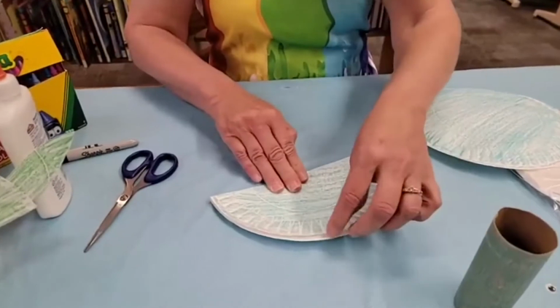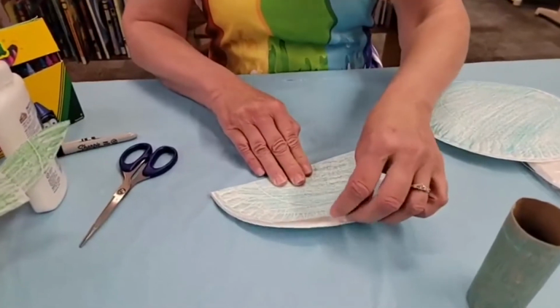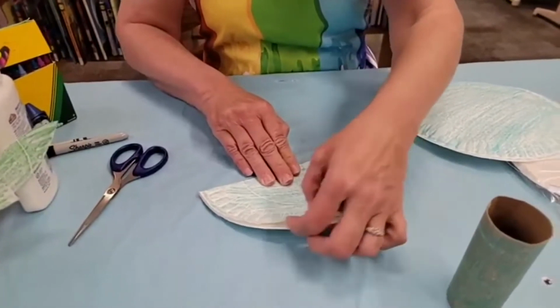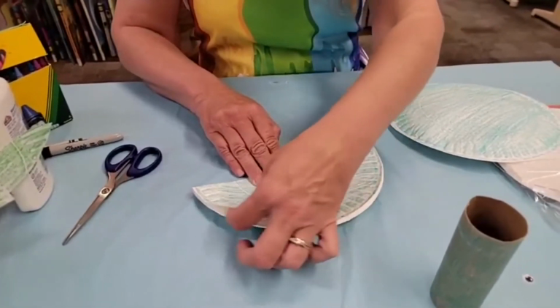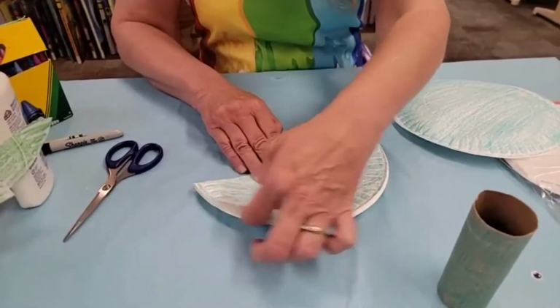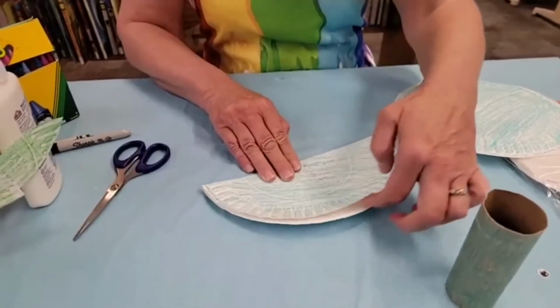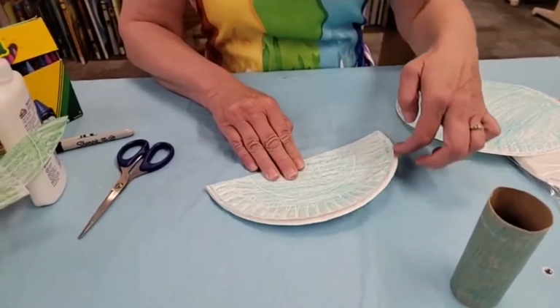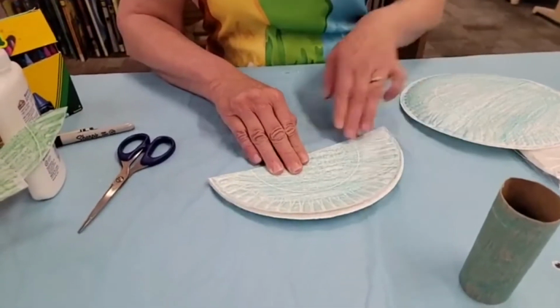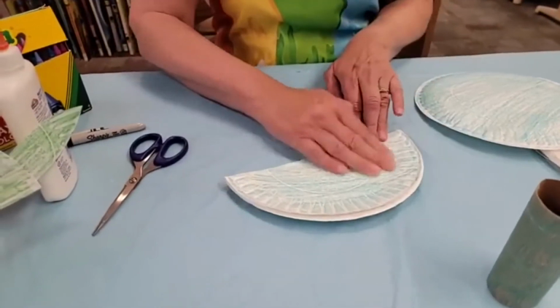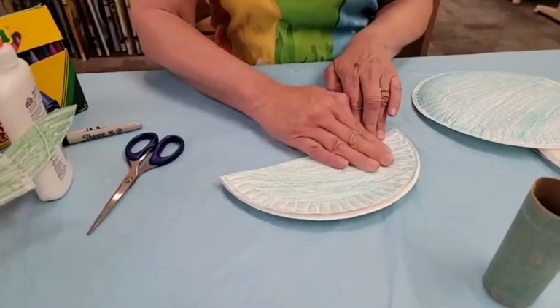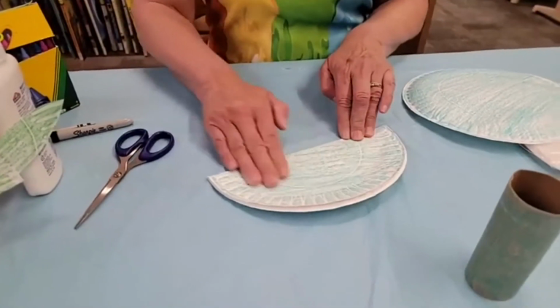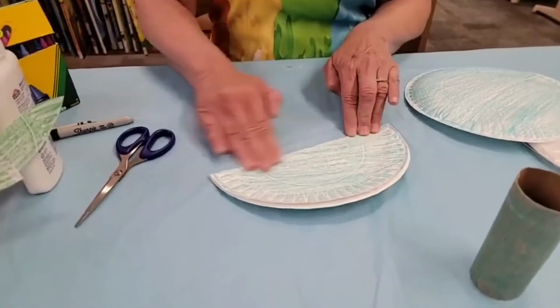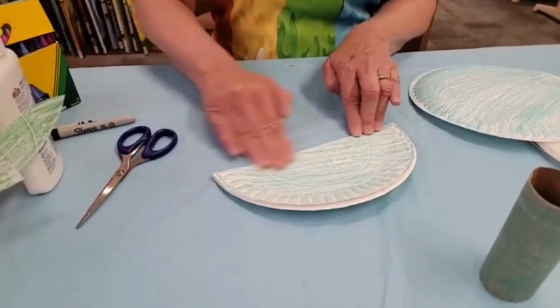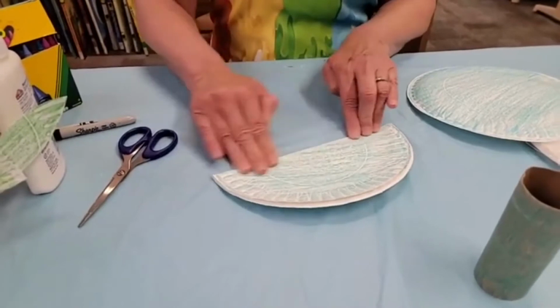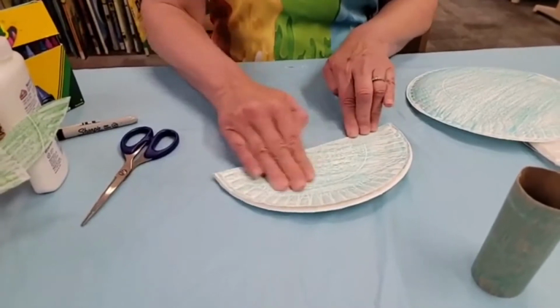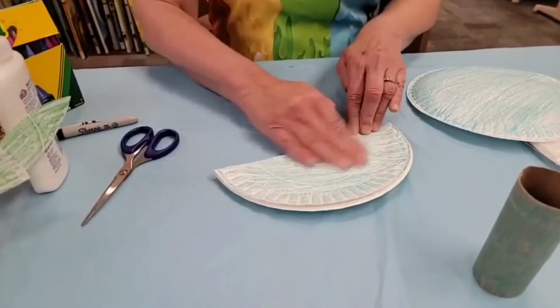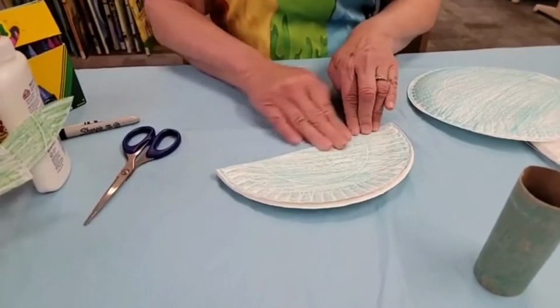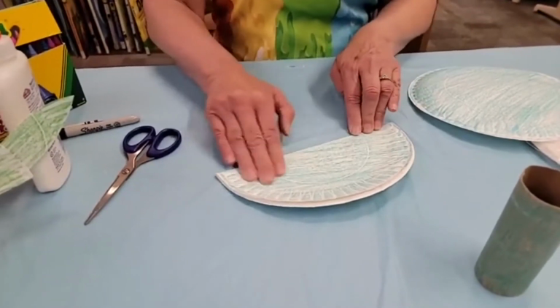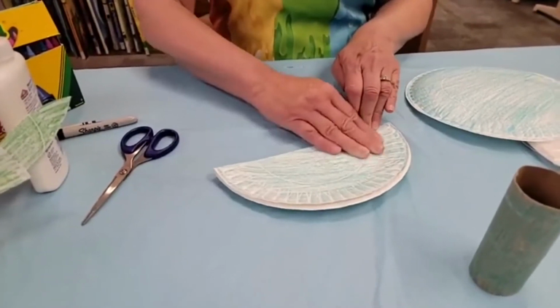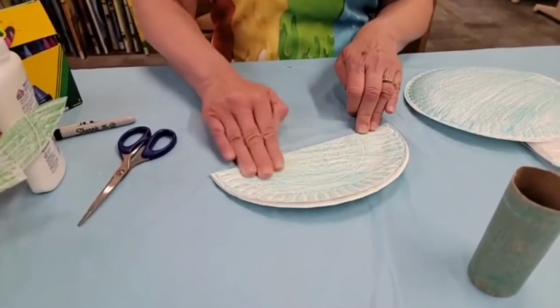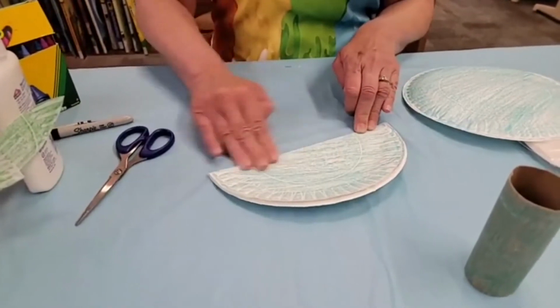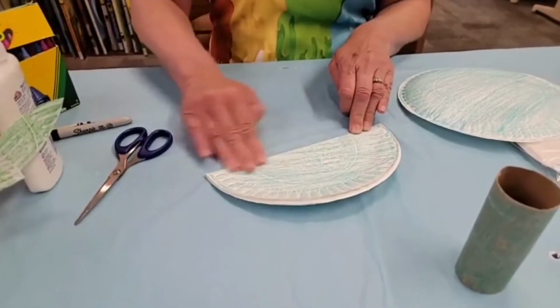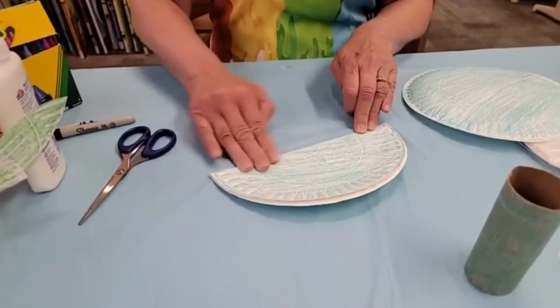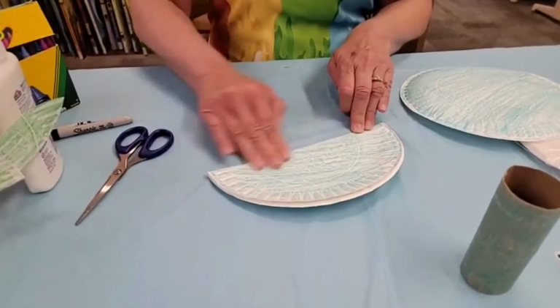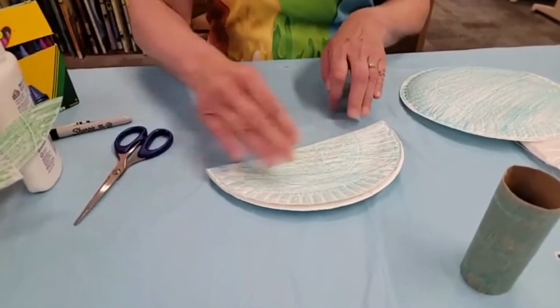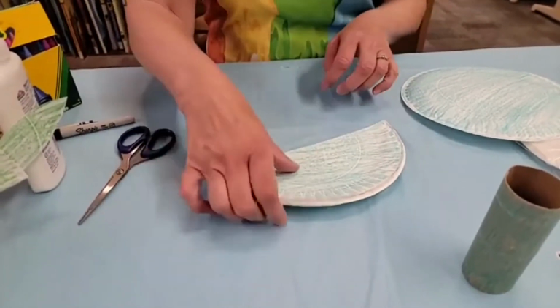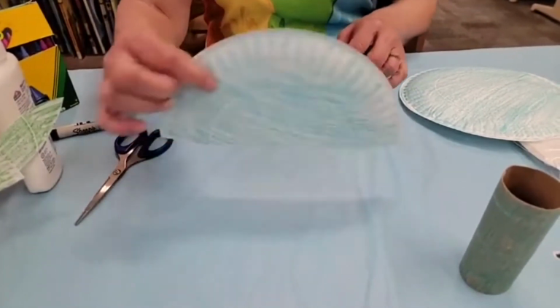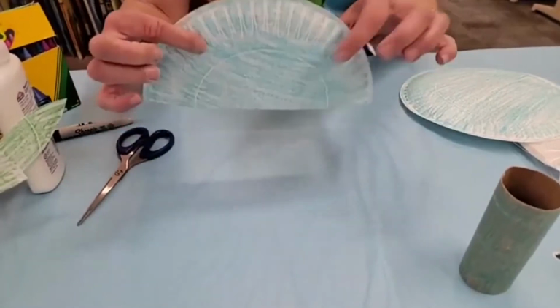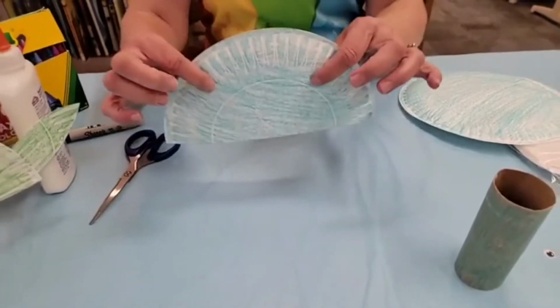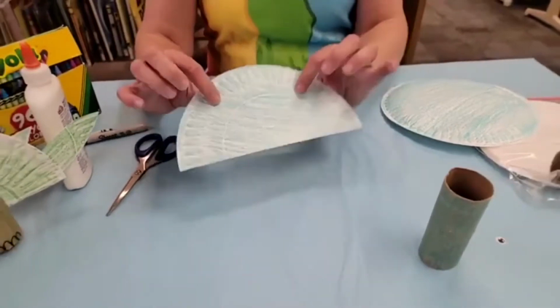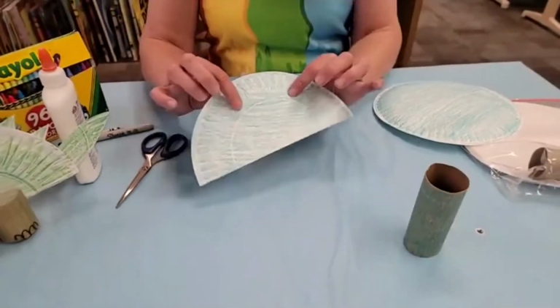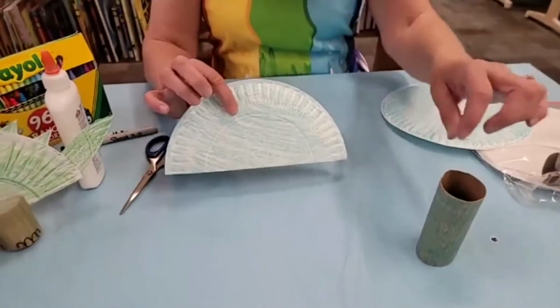You're going to leave this part open so that we have places to put the armor and the head and the tail. So we're going to press that down really well. And this is the body now of your dinosaur.